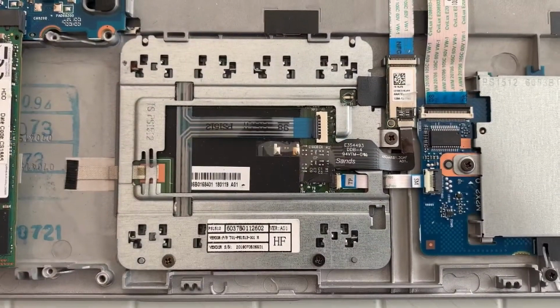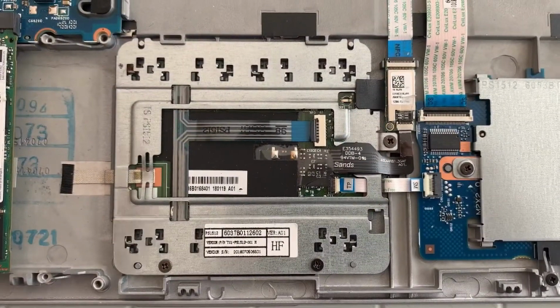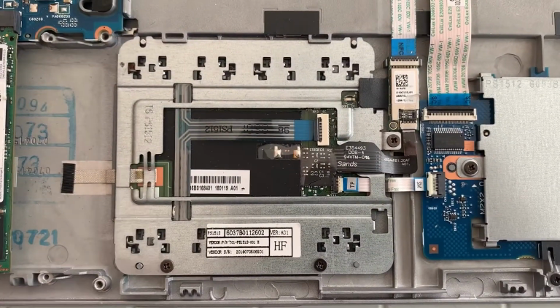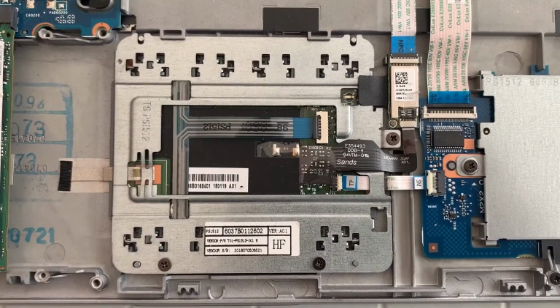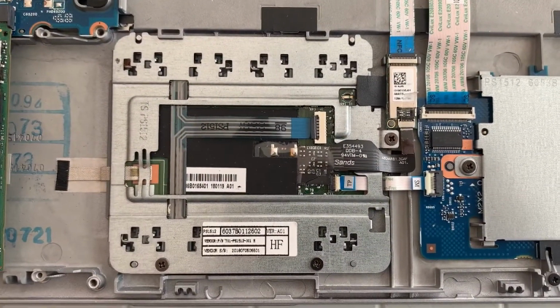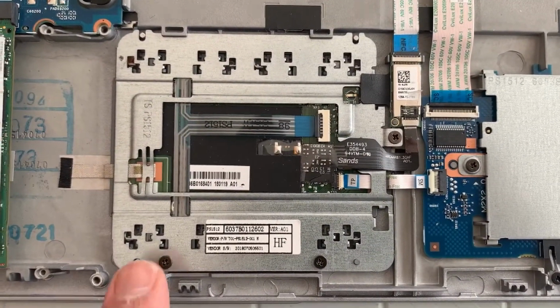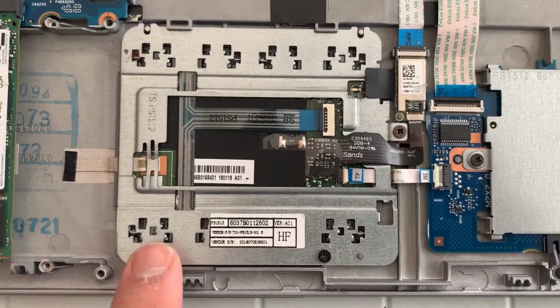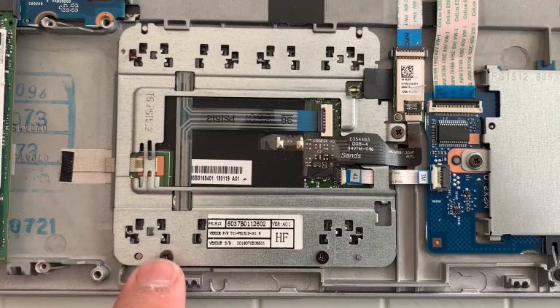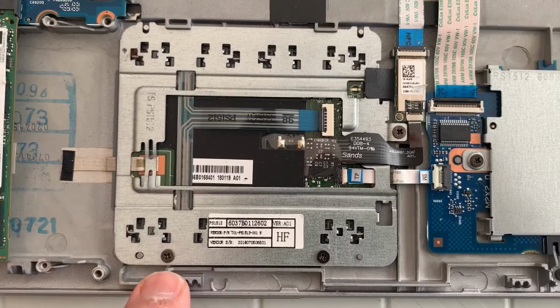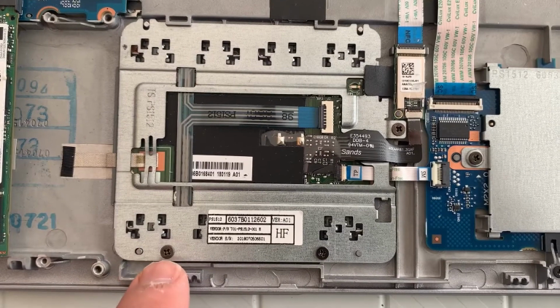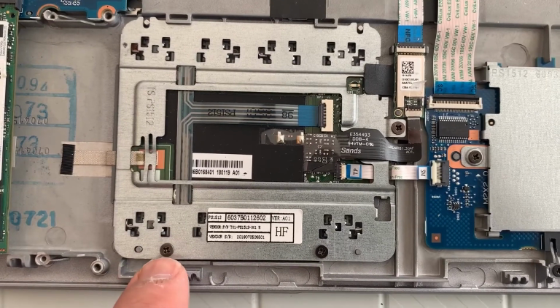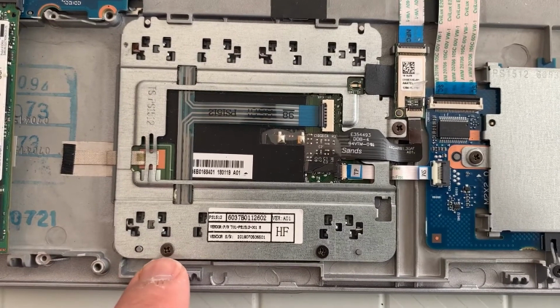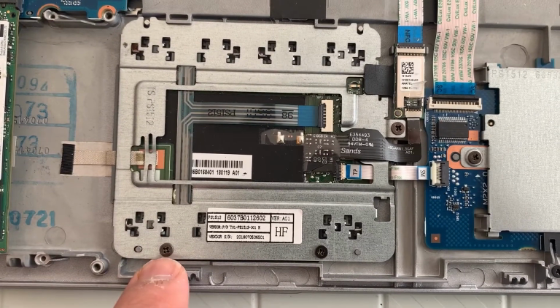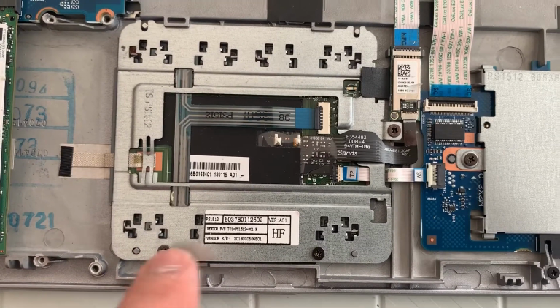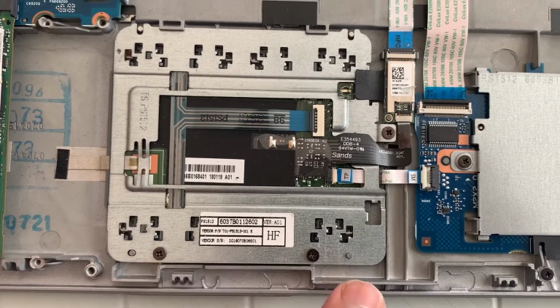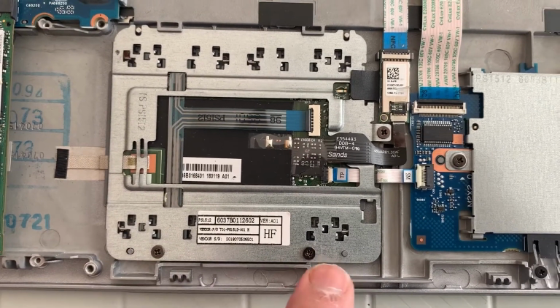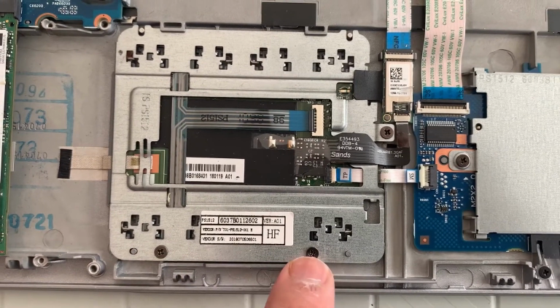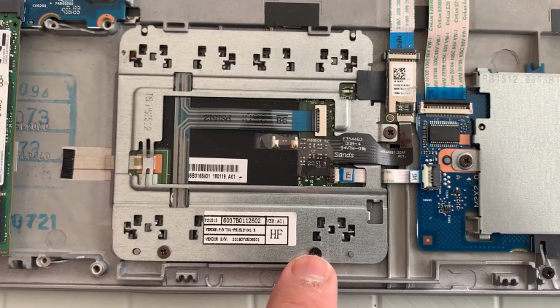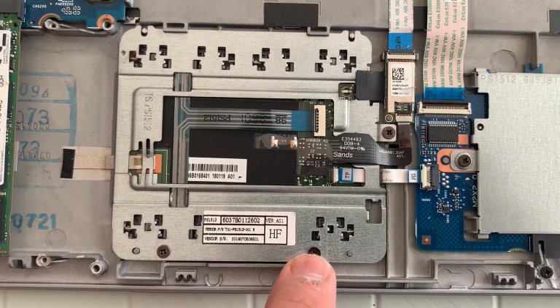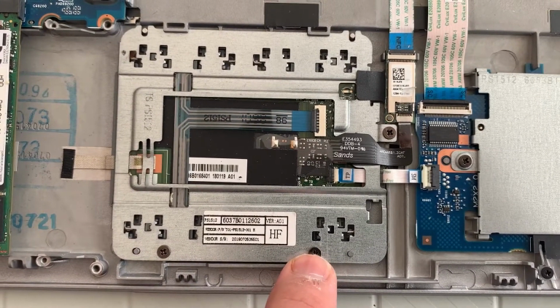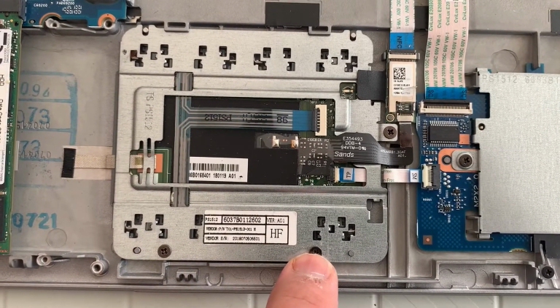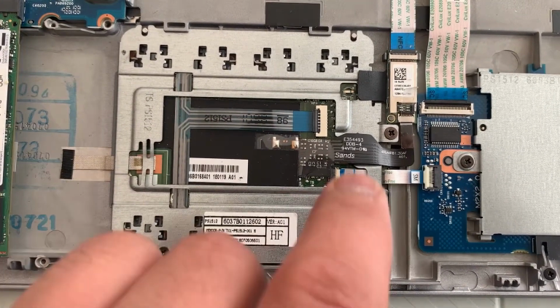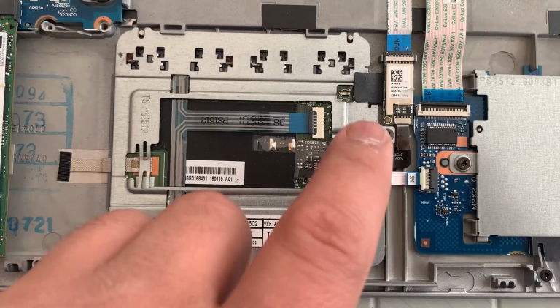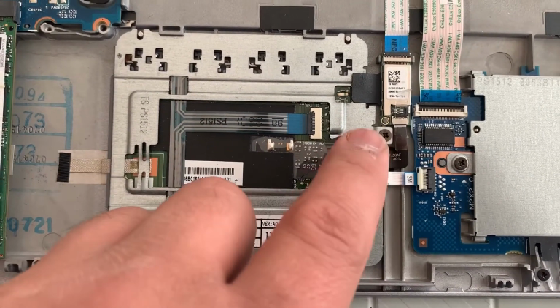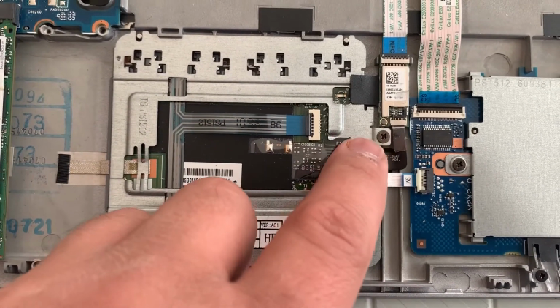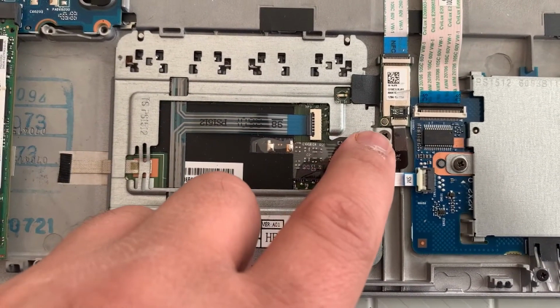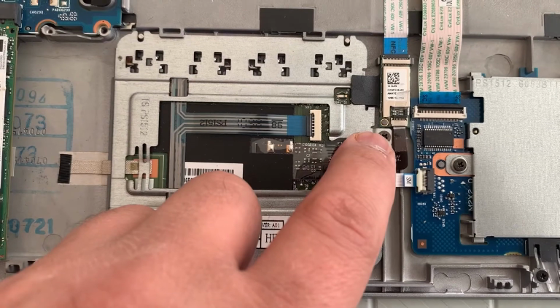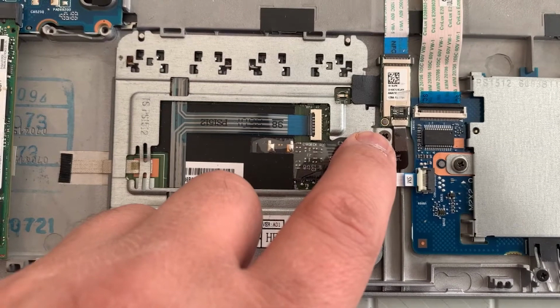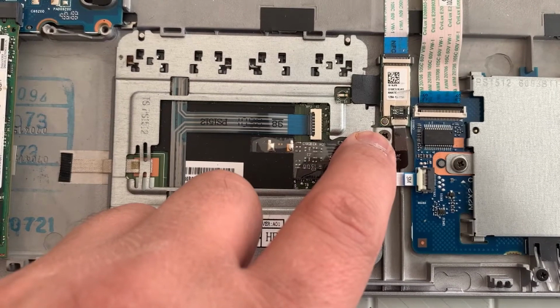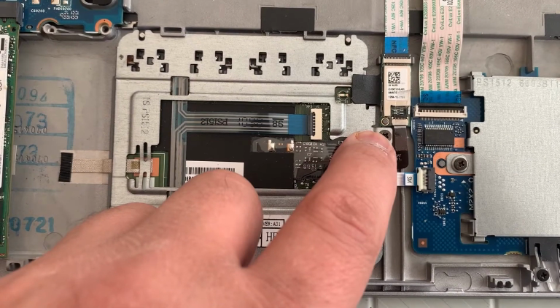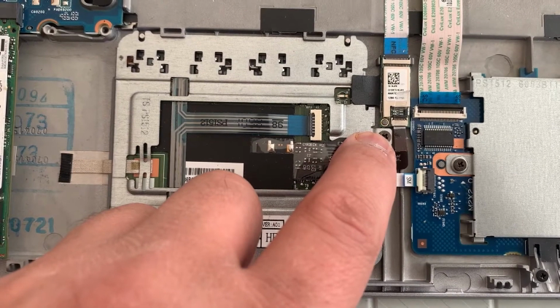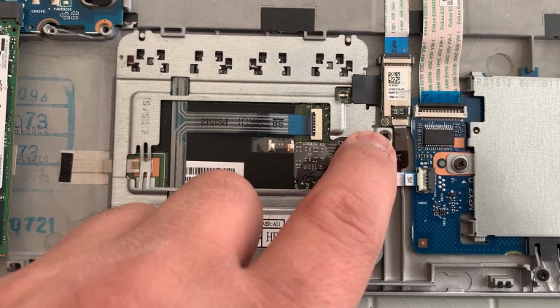Here's your mousepad slash trackpad. To remove that, there are two screws here and one there — three screws all together.